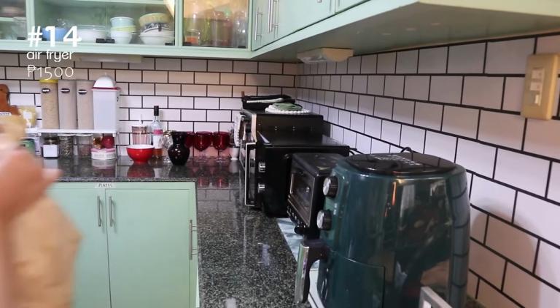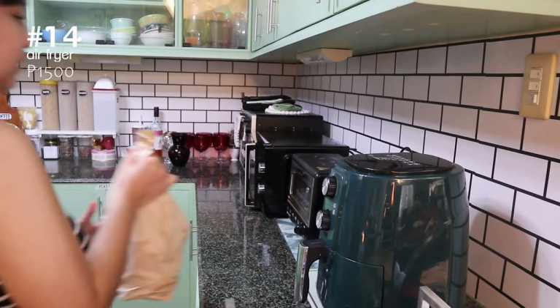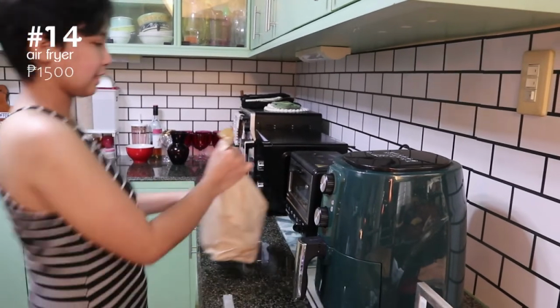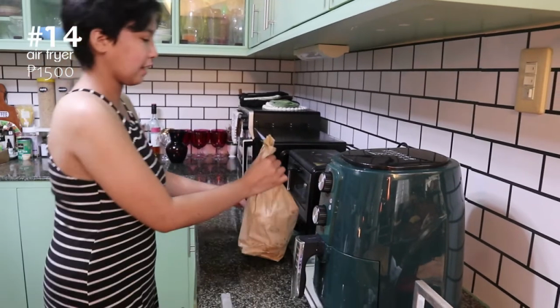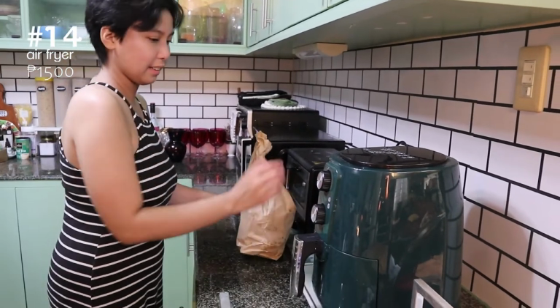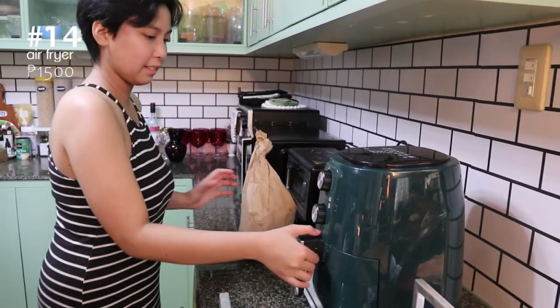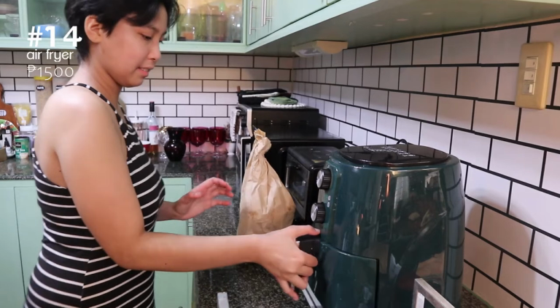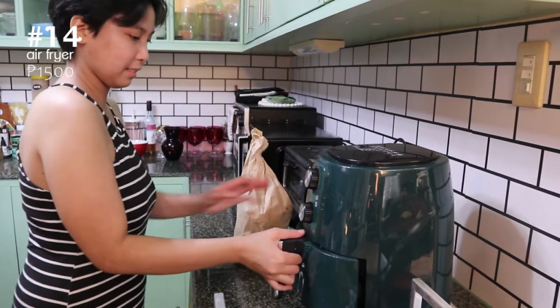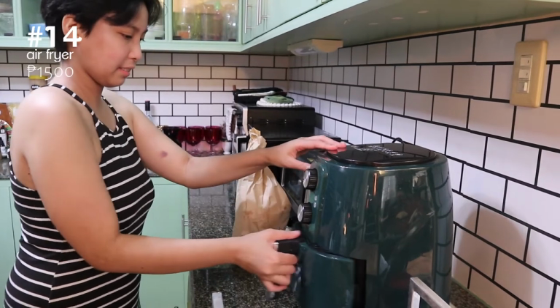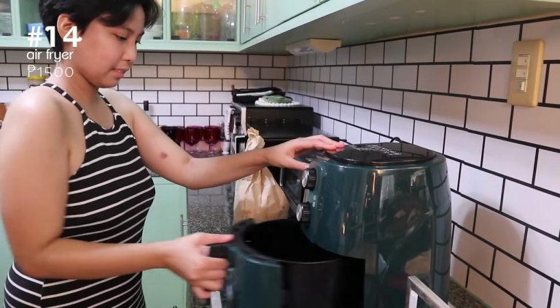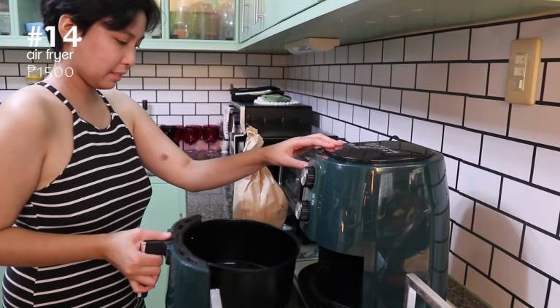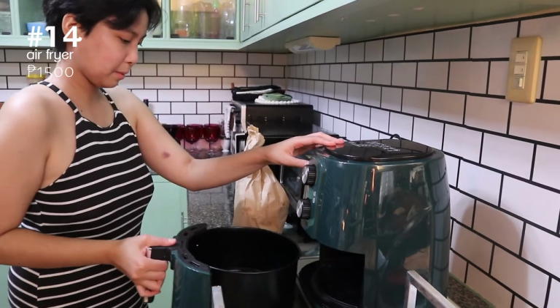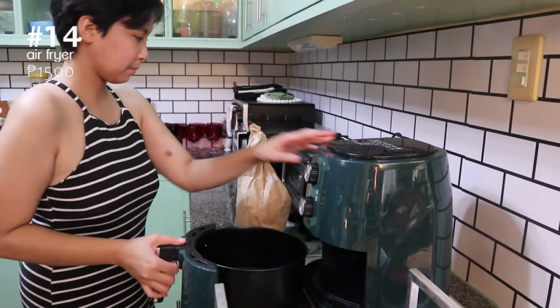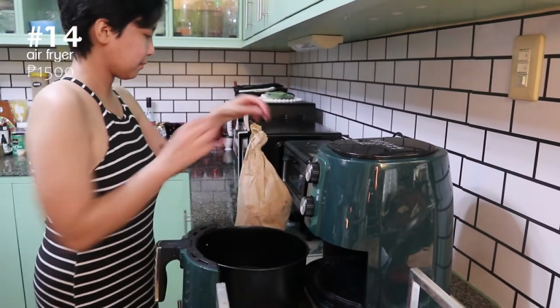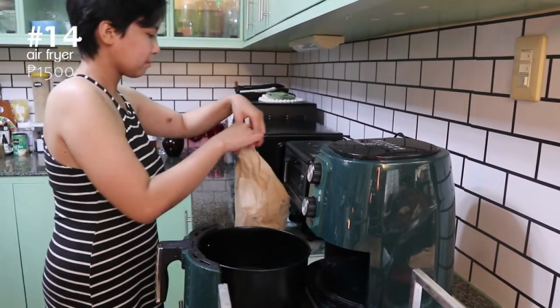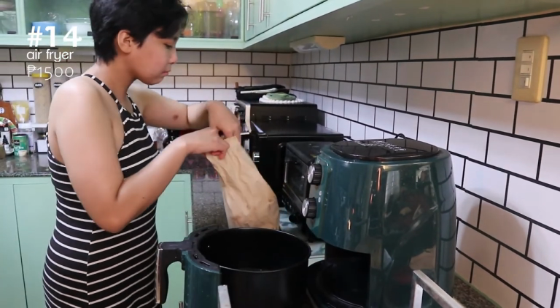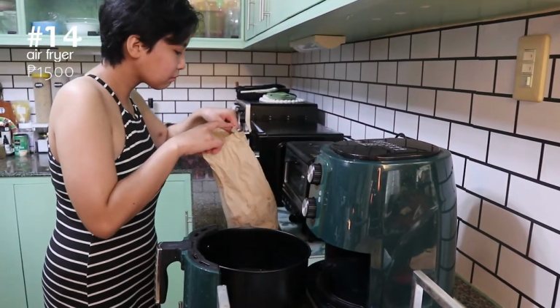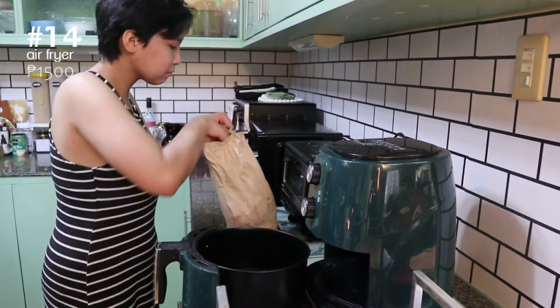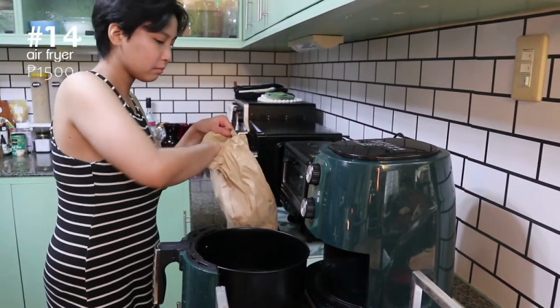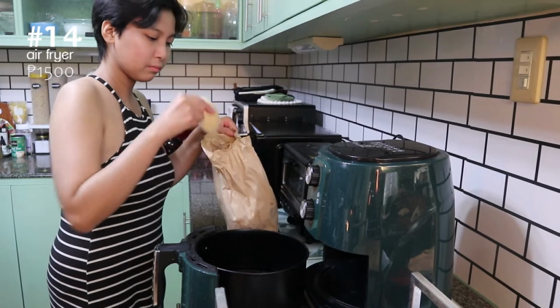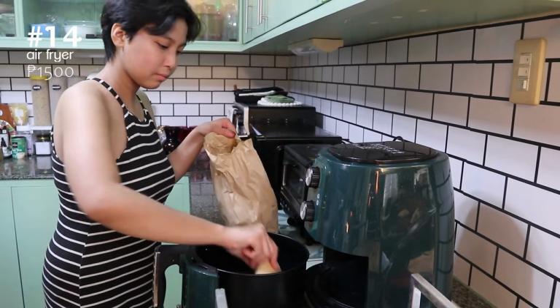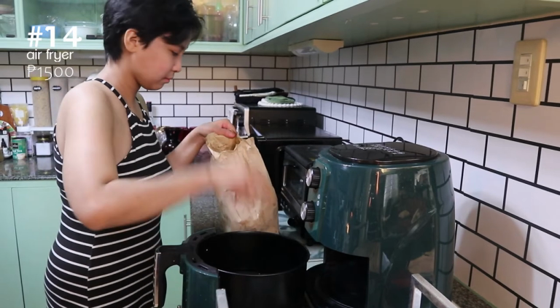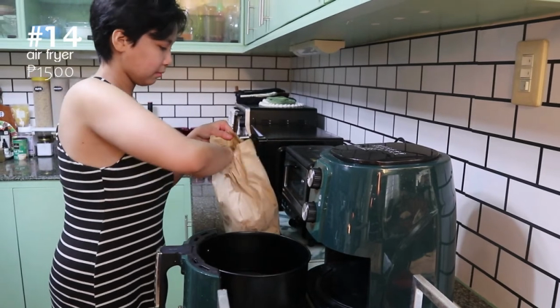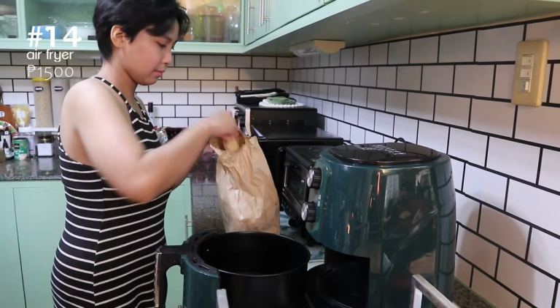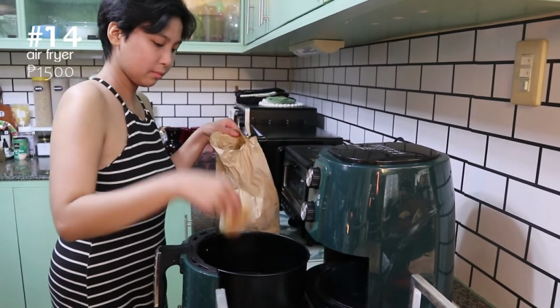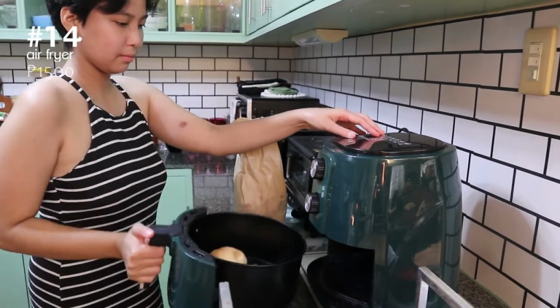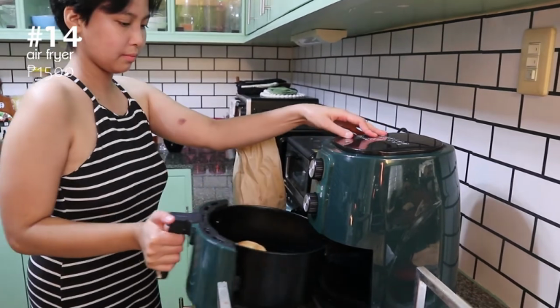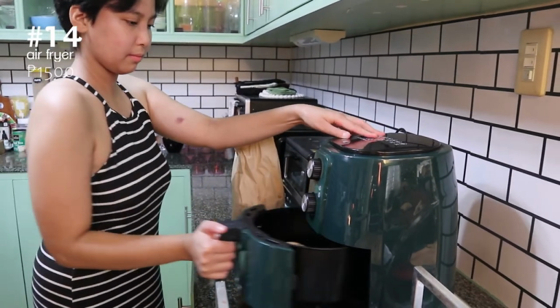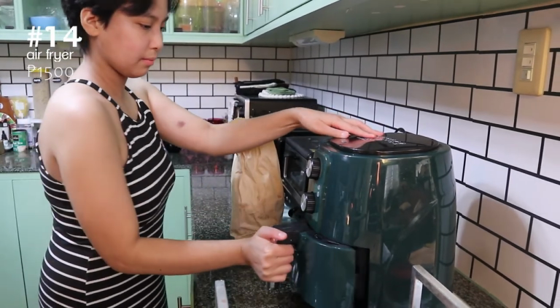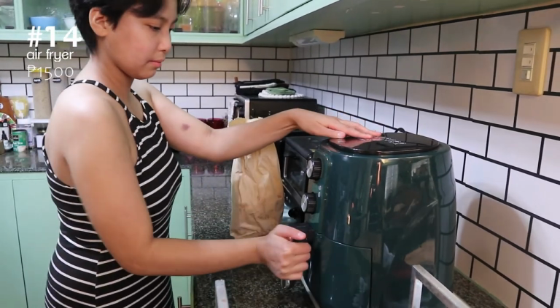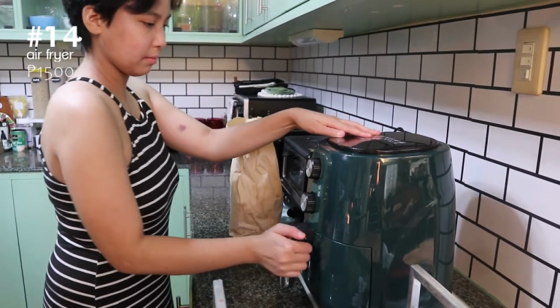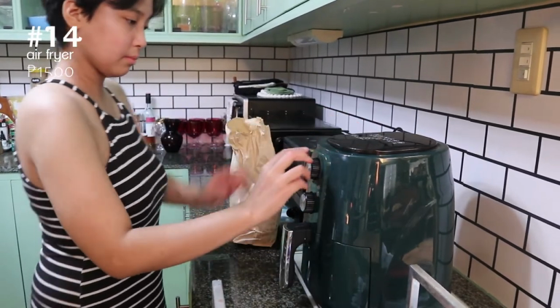Ever since we got this air fryer, we have been using it all the time with all kinds of food. This has changed our life so much. Frying up and heating up food has never been this convenient and mess-free.